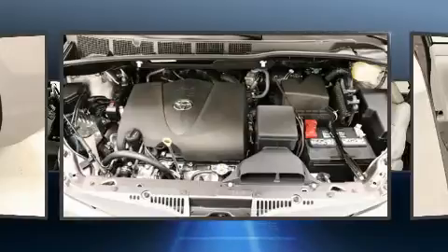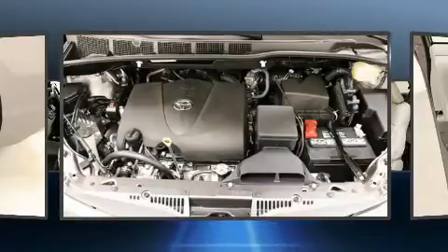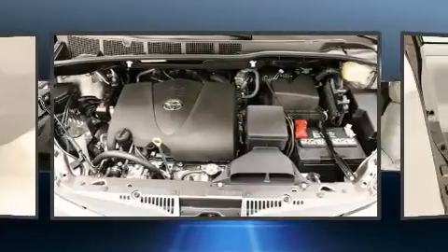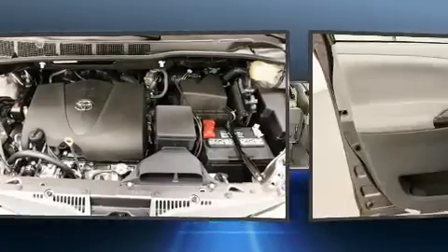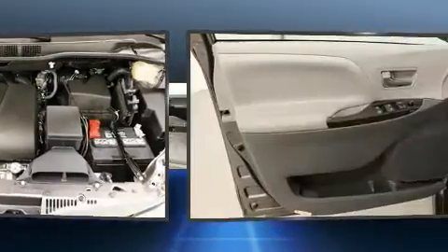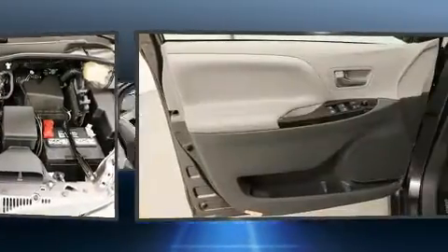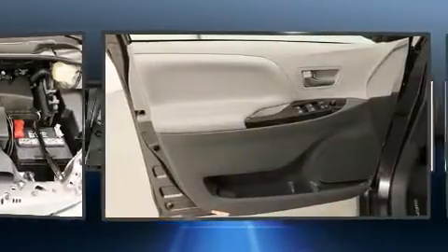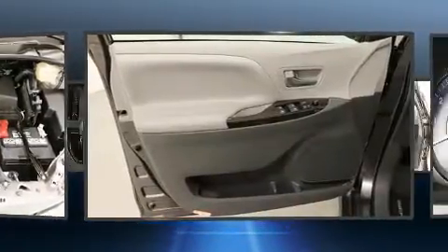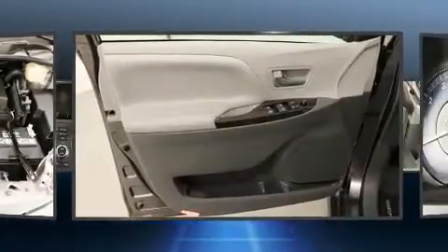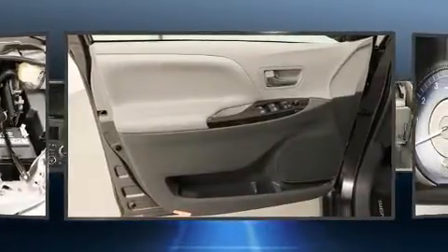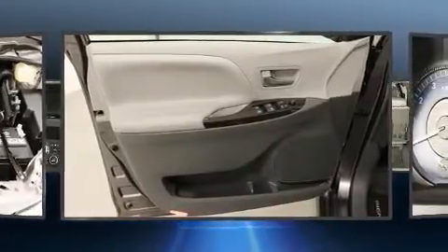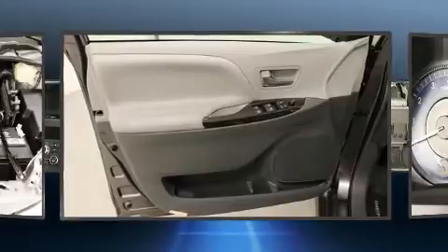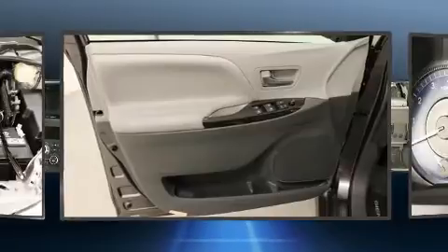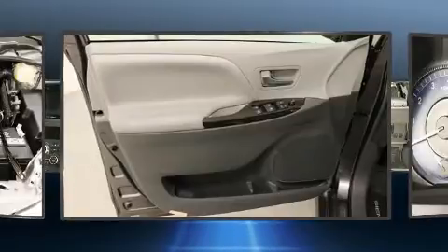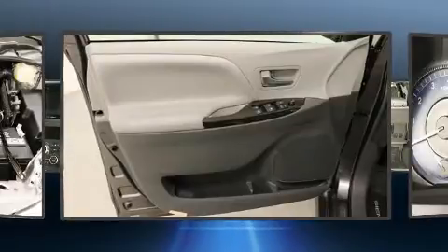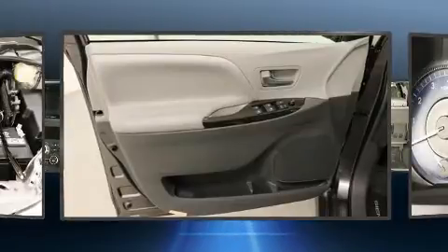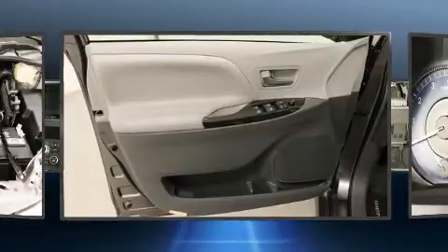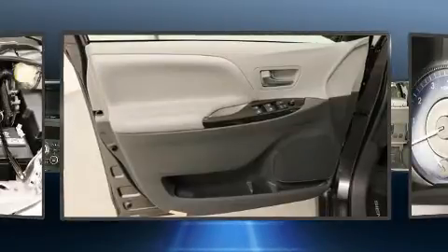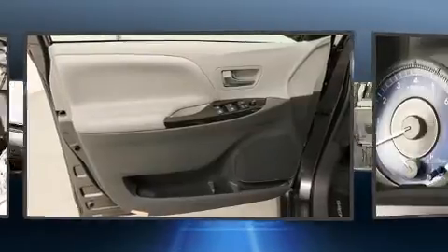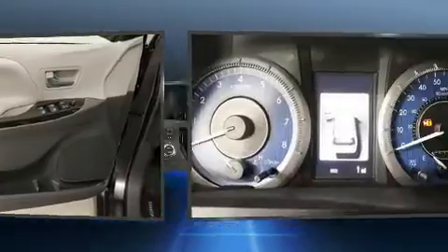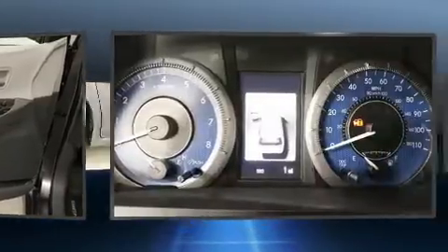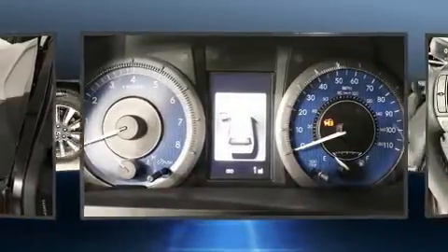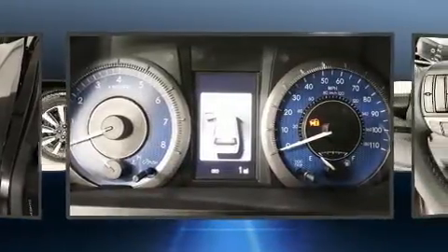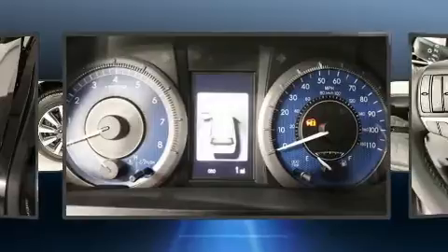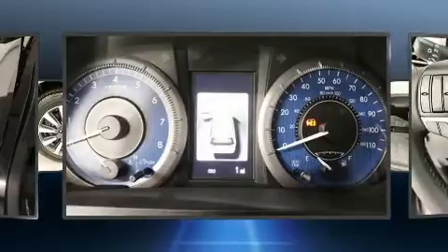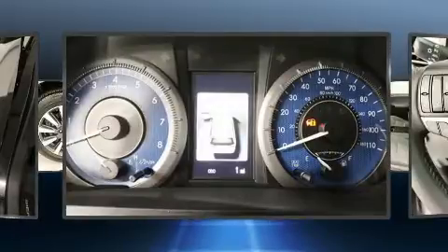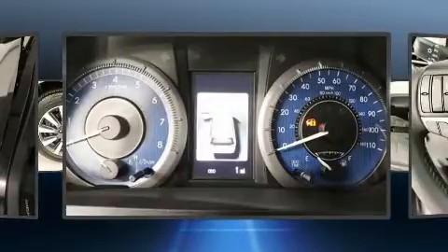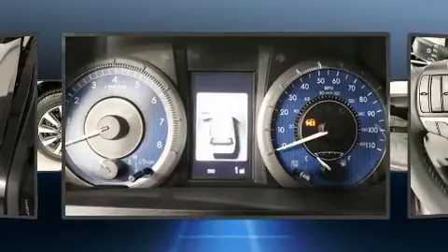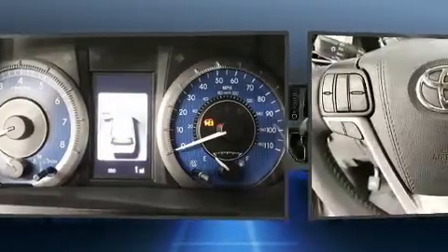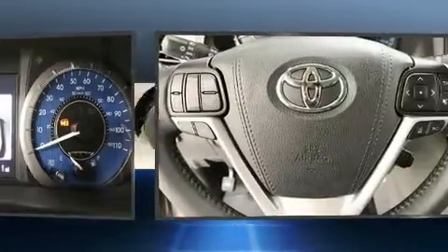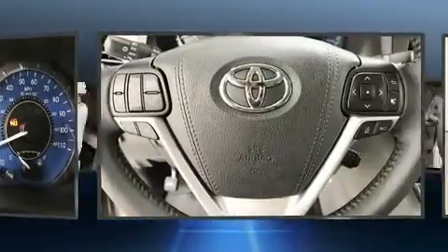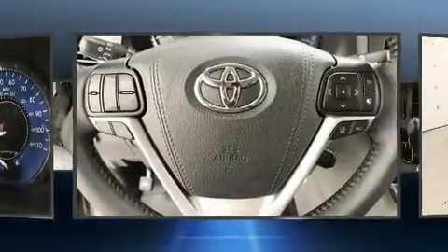Storage solutions are integrated throughout the interior, demonstrating thoughtful attention to detail. Premium sound drives six speakers, providing you and your passengers a sensational audio experience.